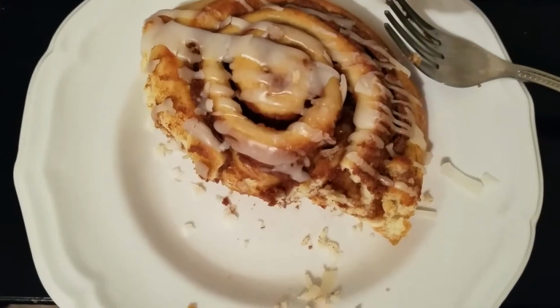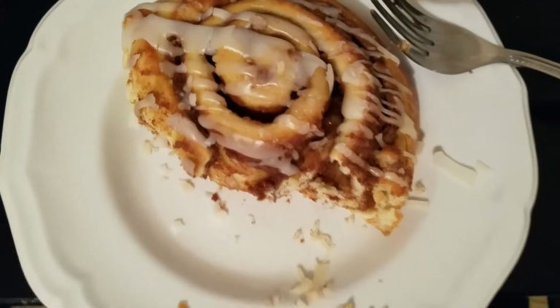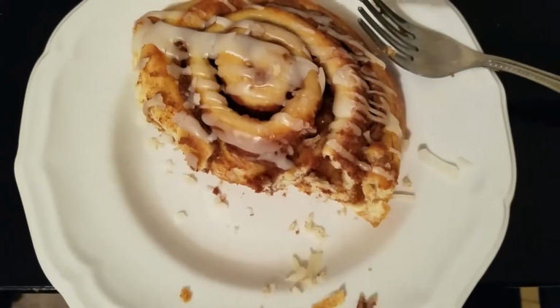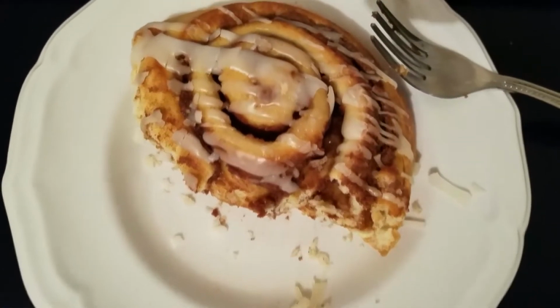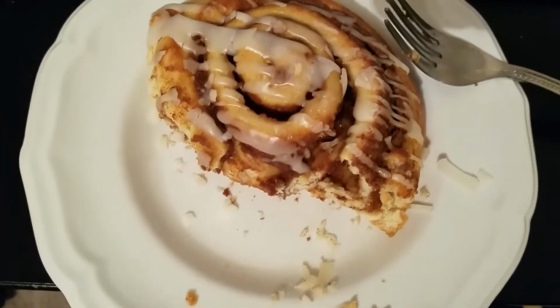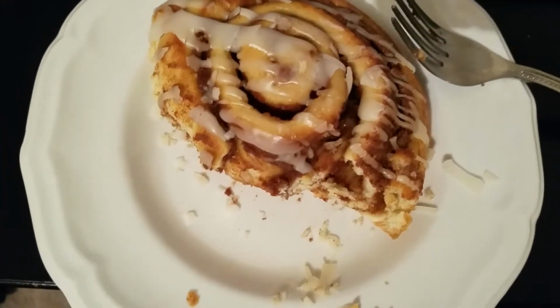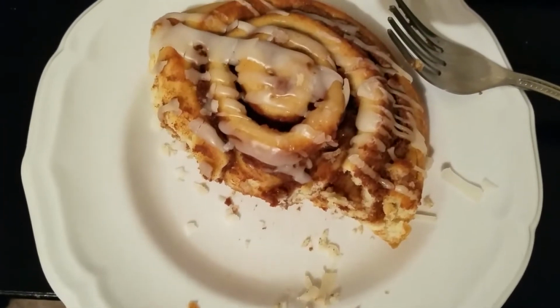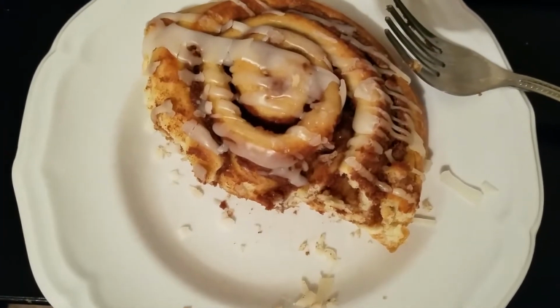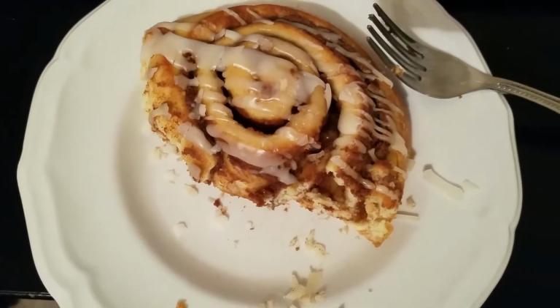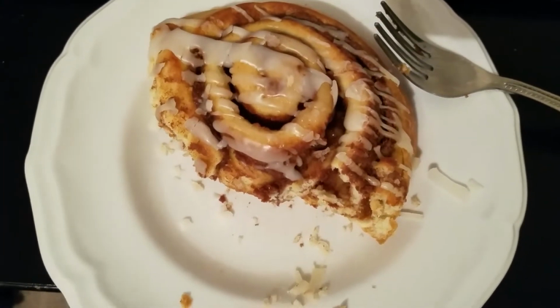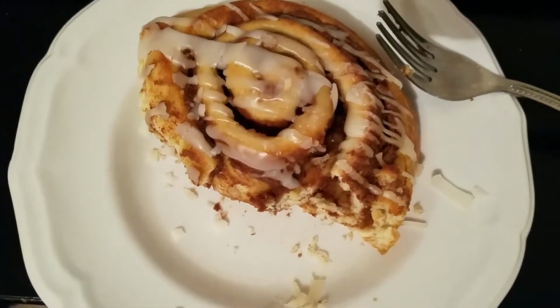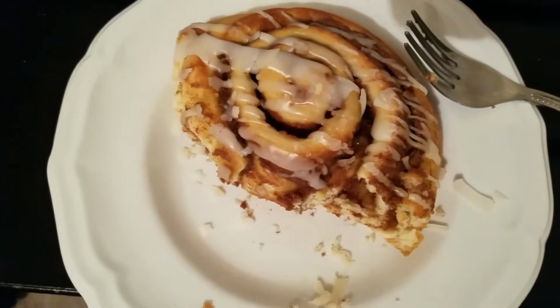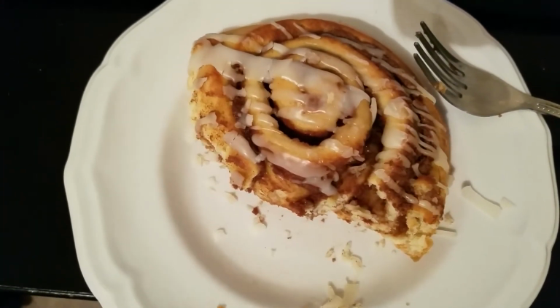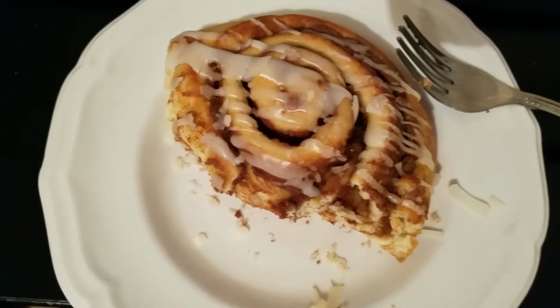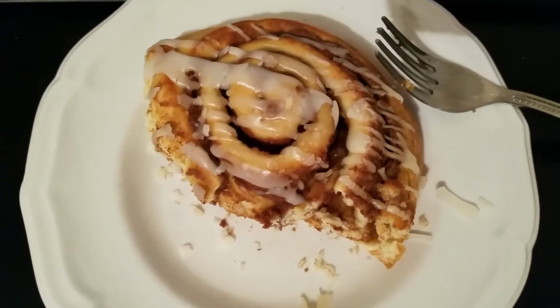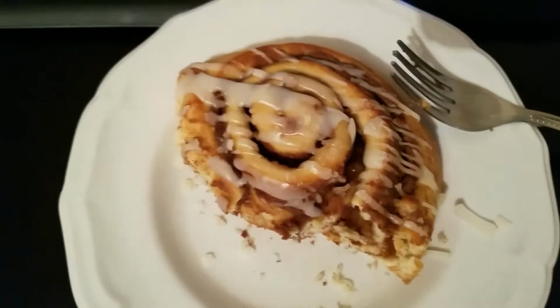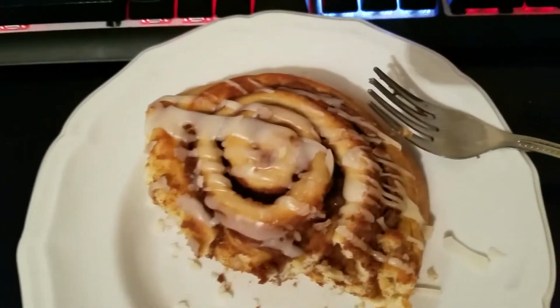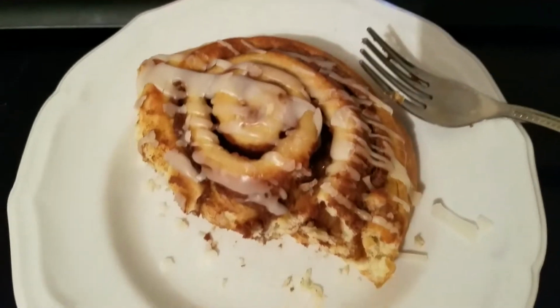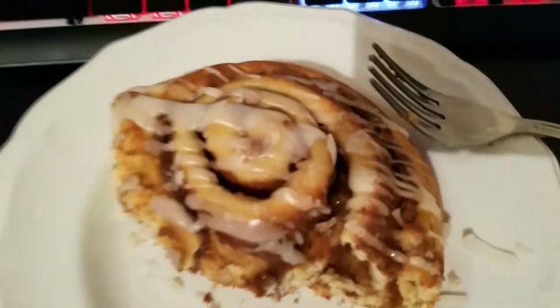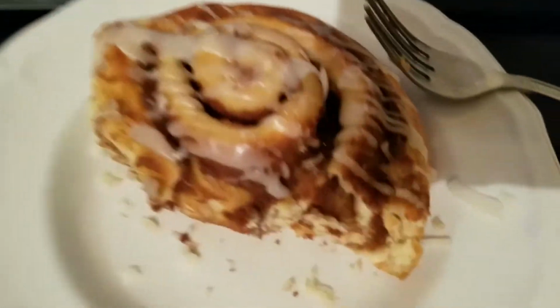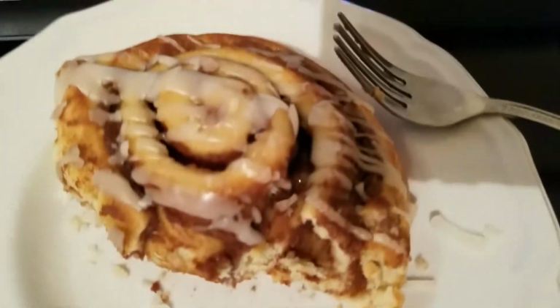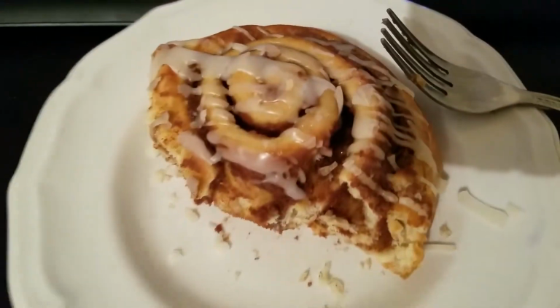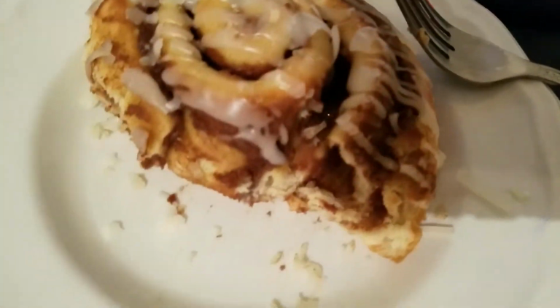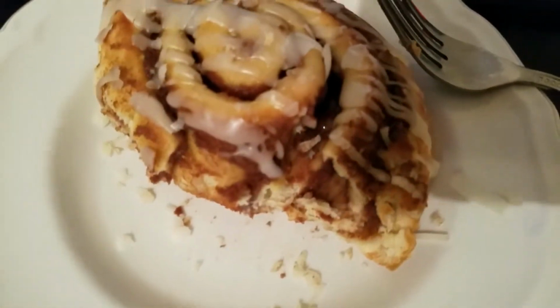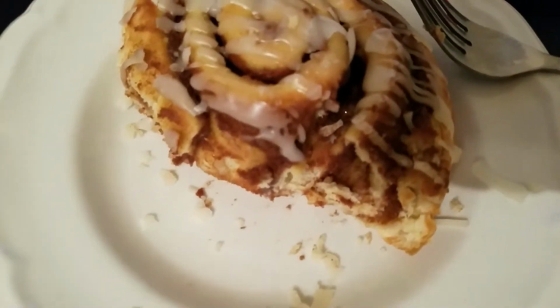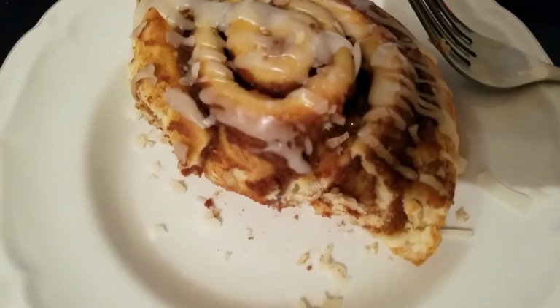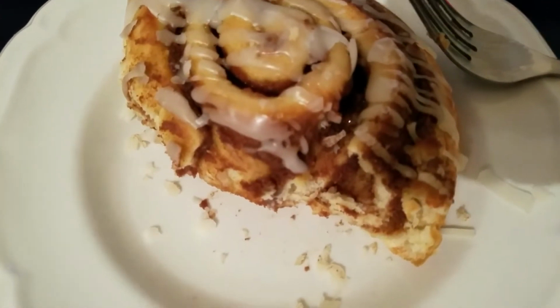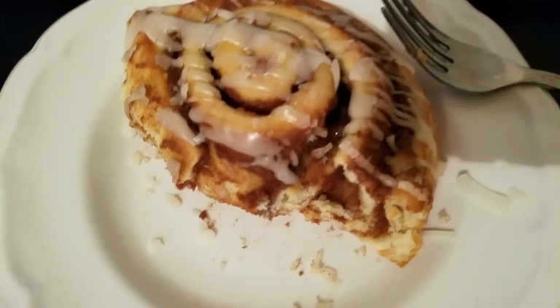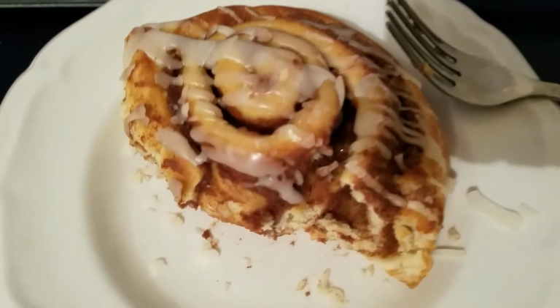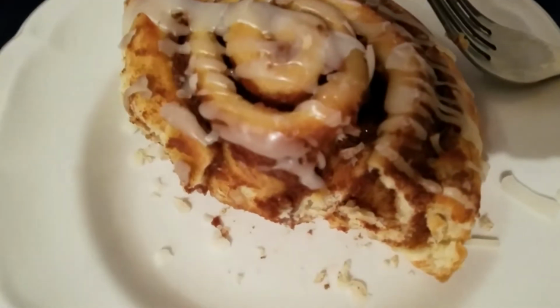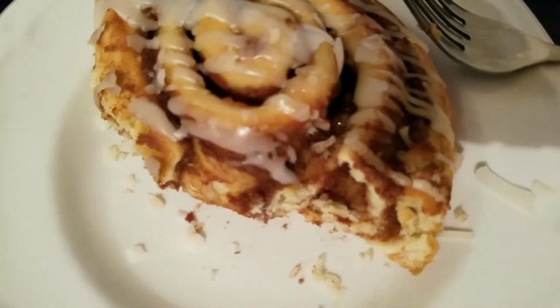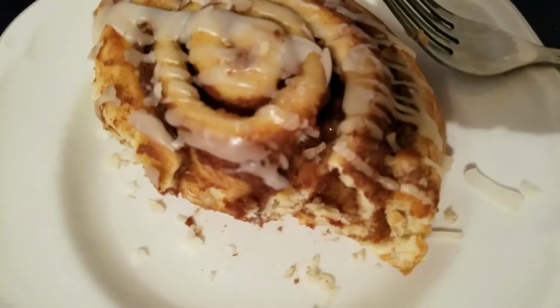Overall, the cinnamon roll is just okay. I don't really specifically recommend this one from Panera. There's better cinnamon rolls you can buy. It's just okay.